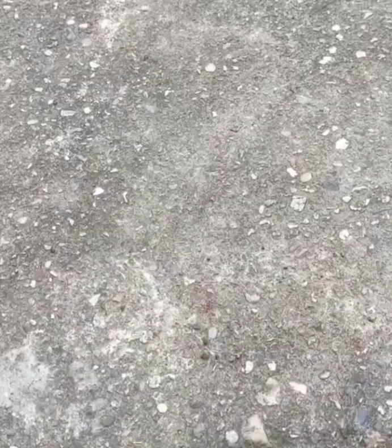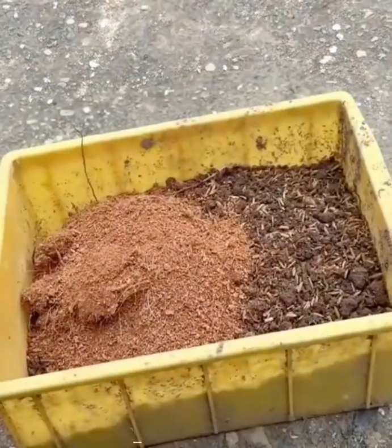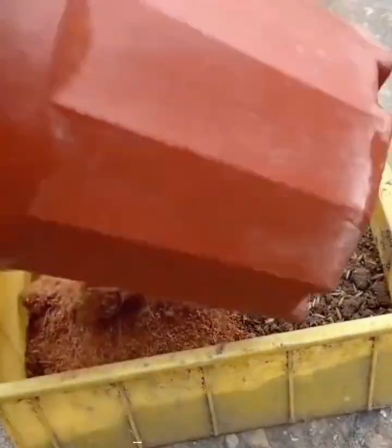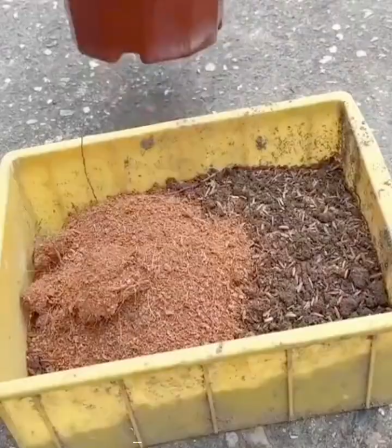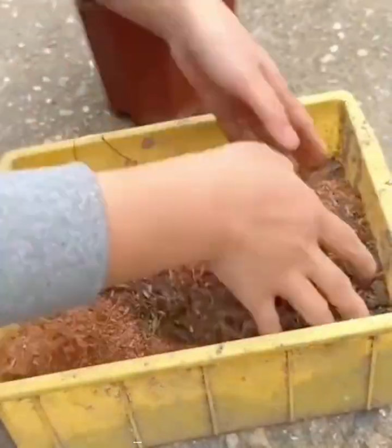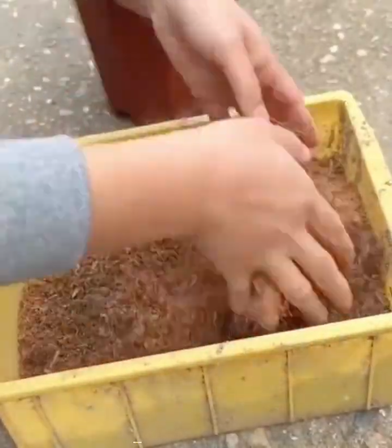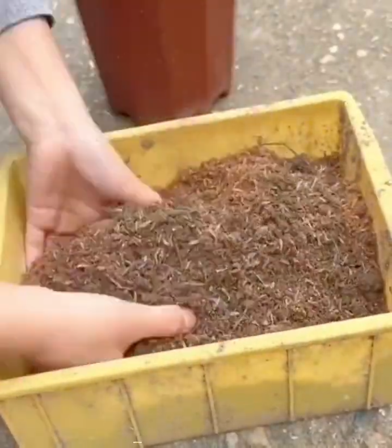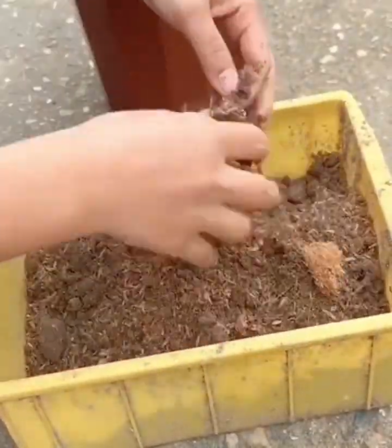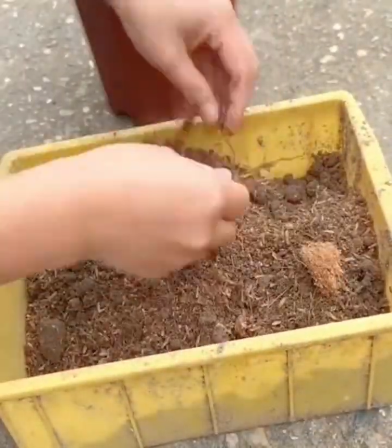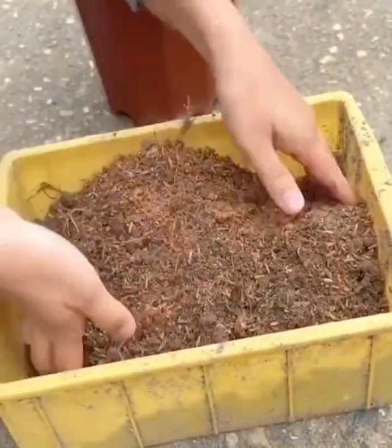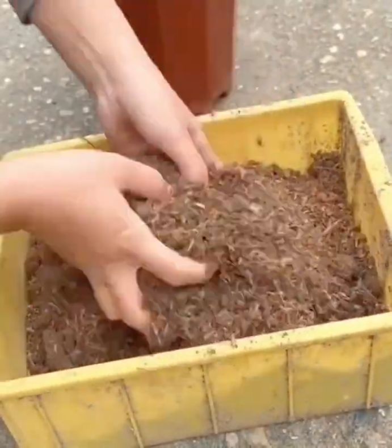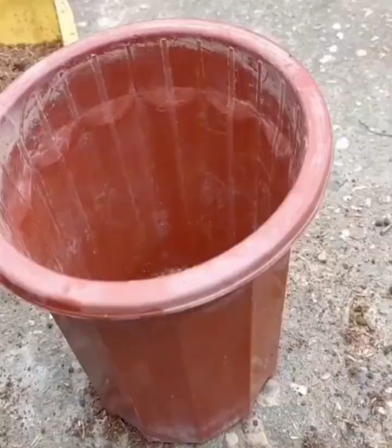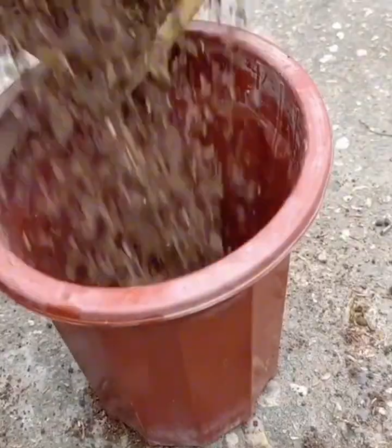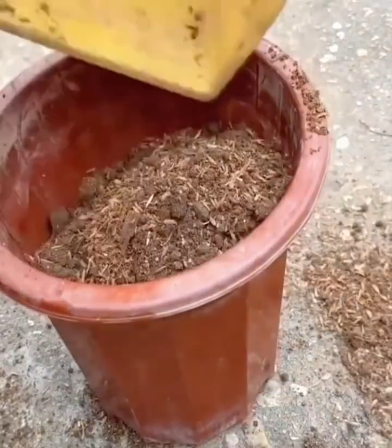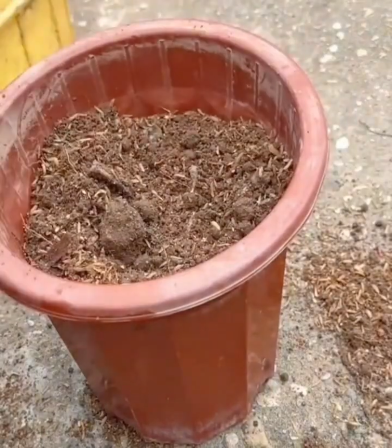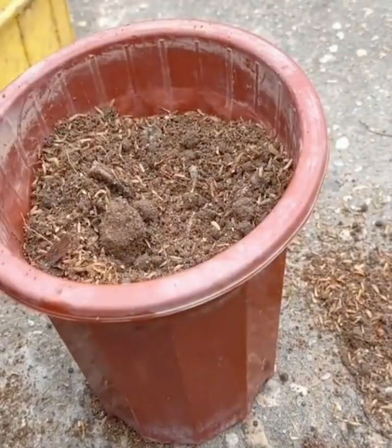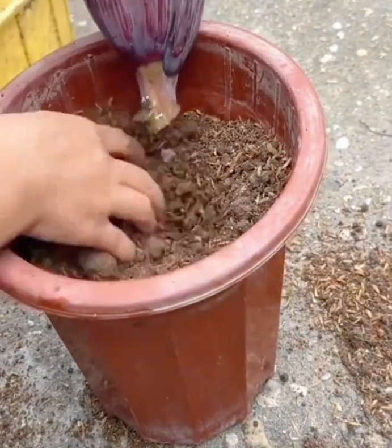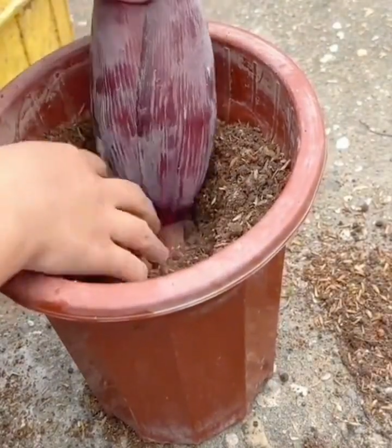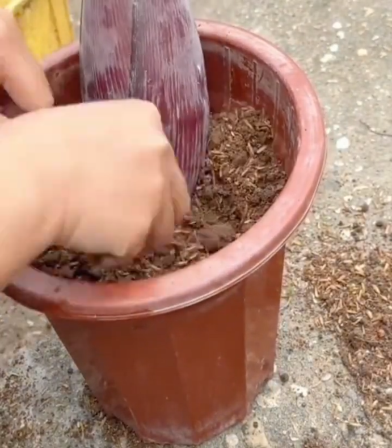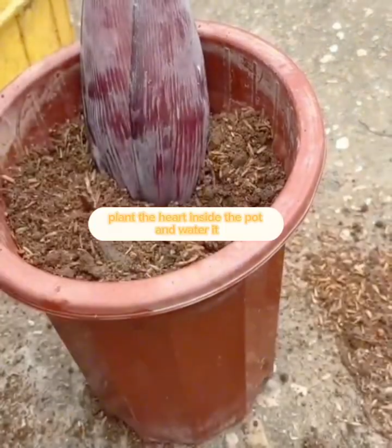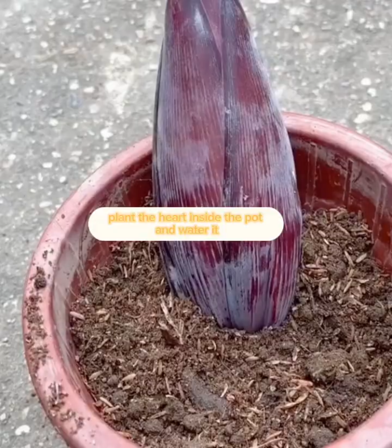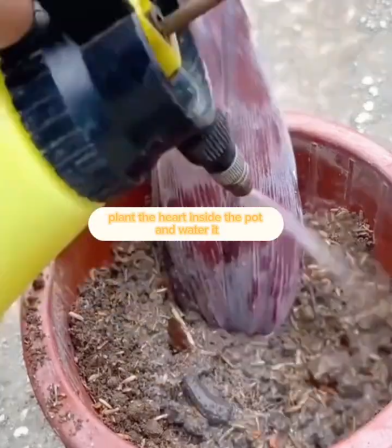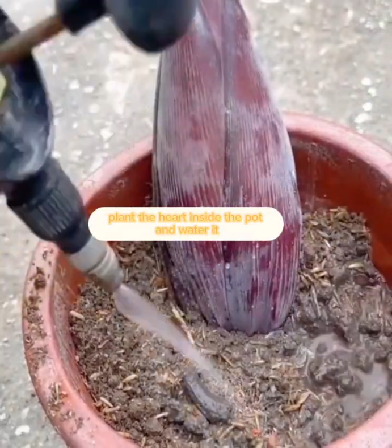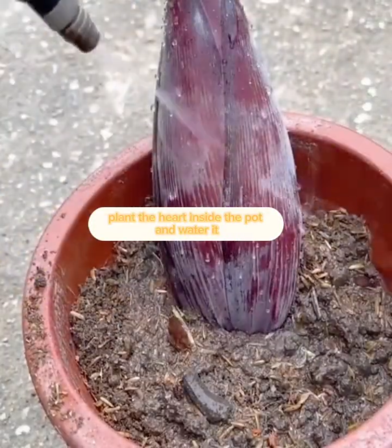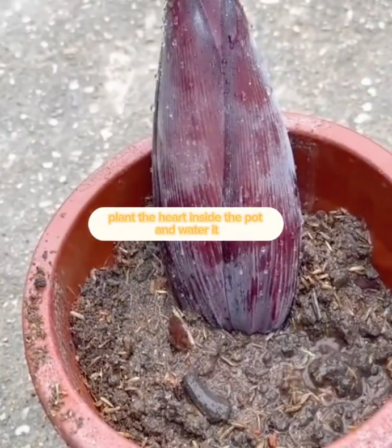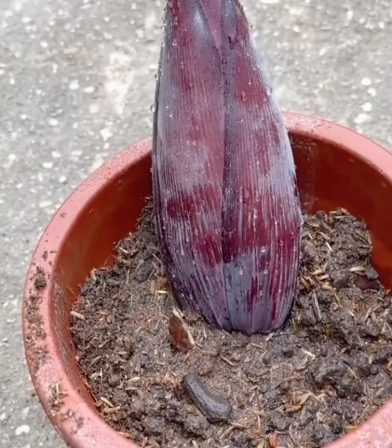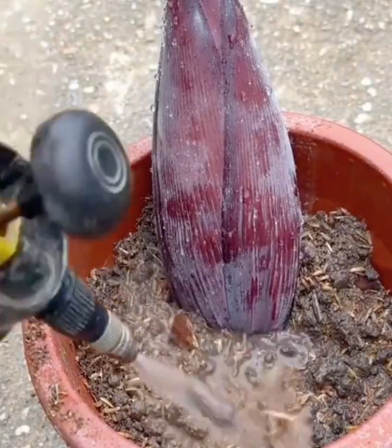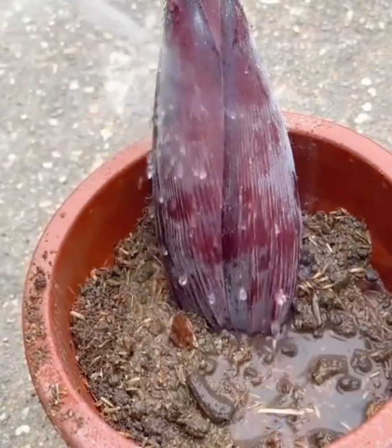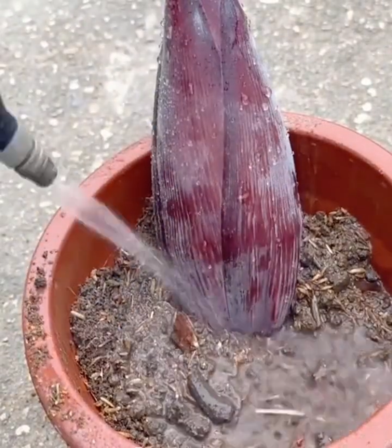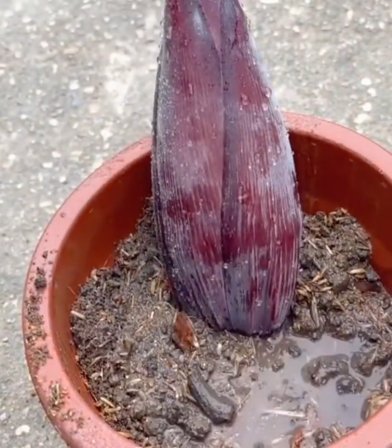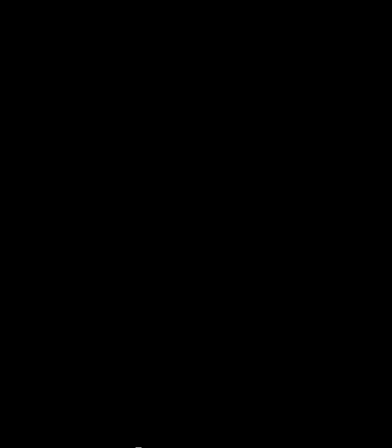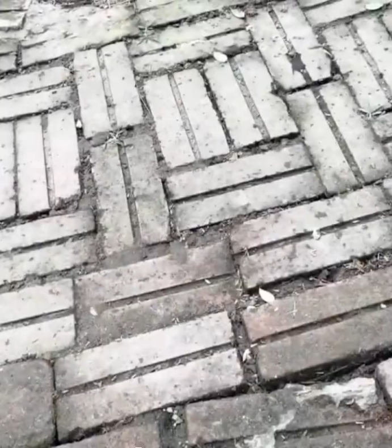Prepare a good mixture of soil and put it in a pot. Plant the heart inside the pot and water it. After 10 days the banana starts to grow.